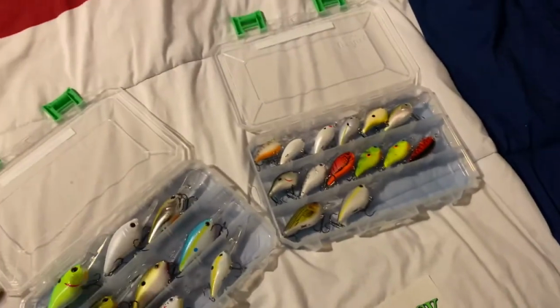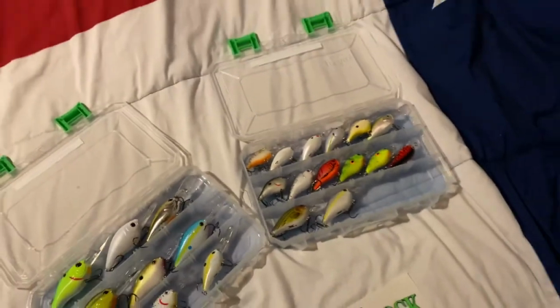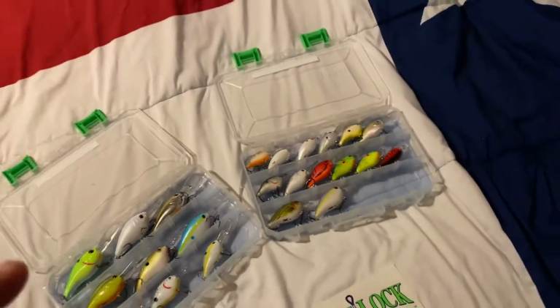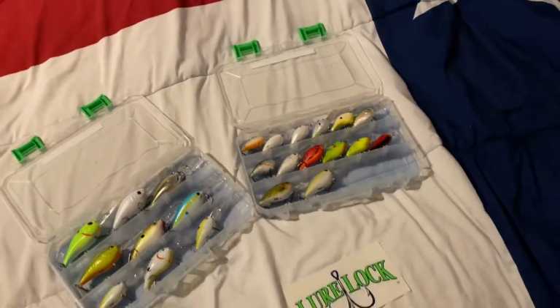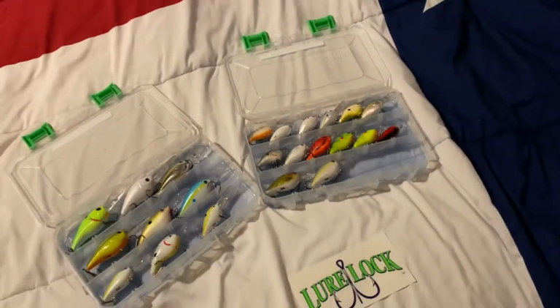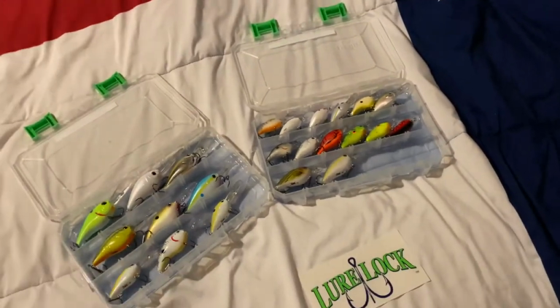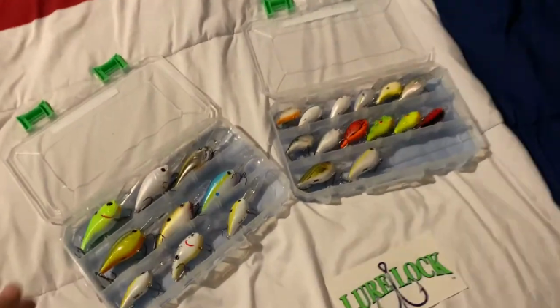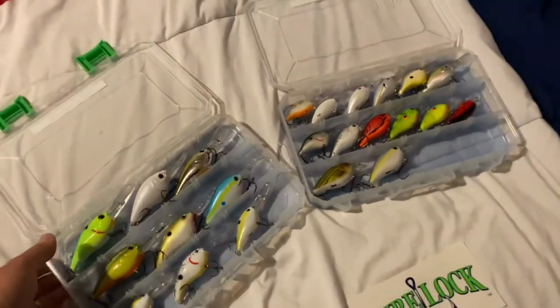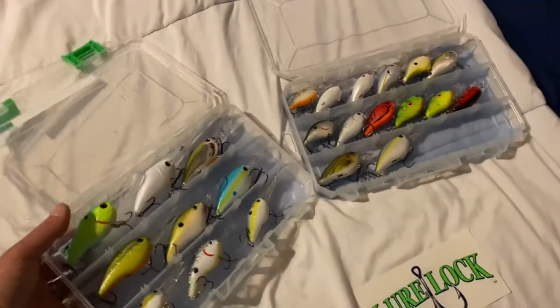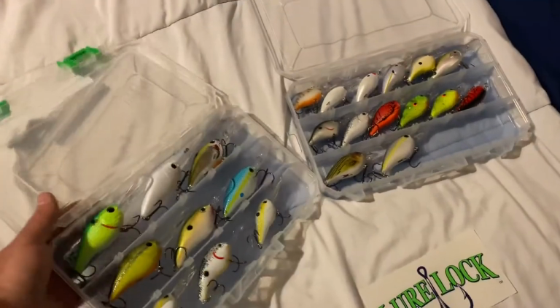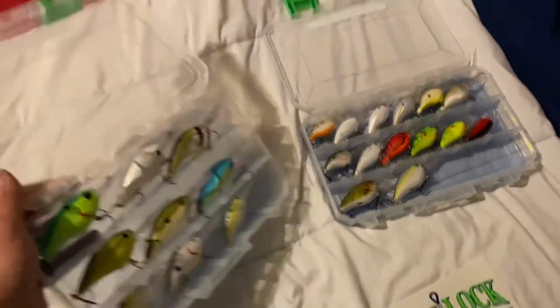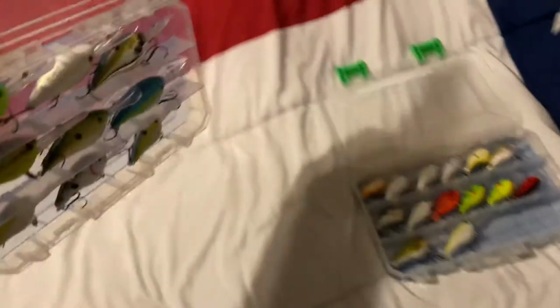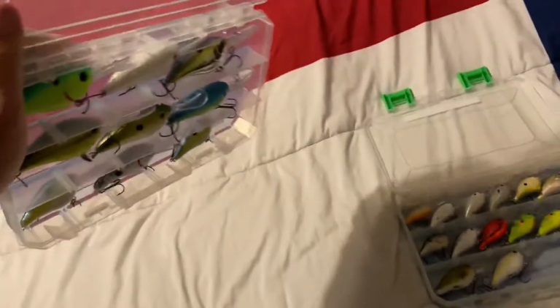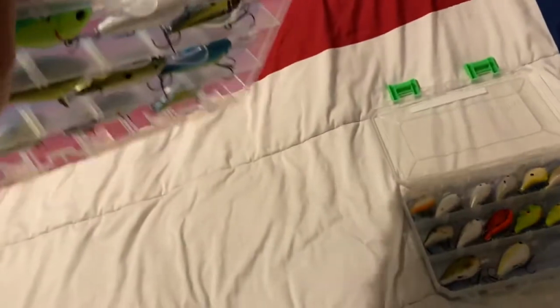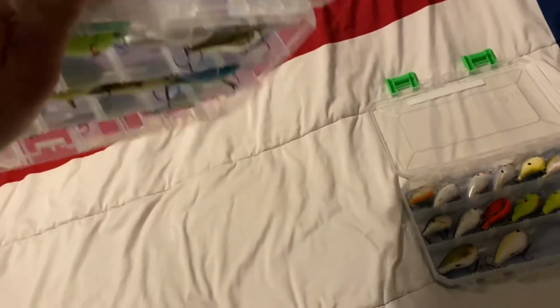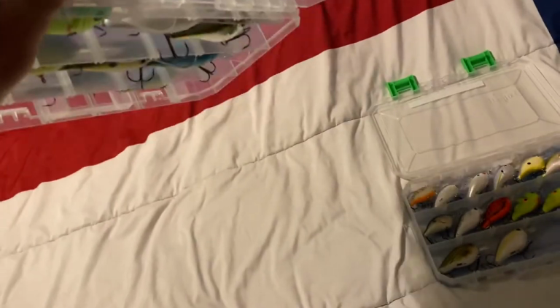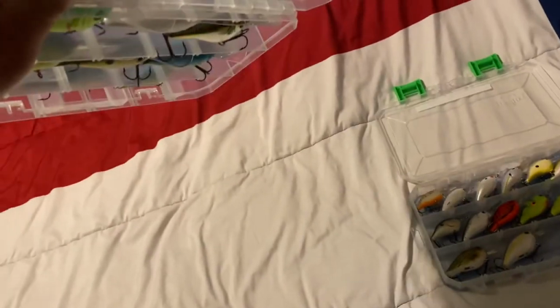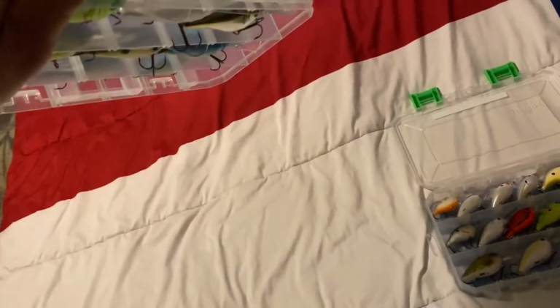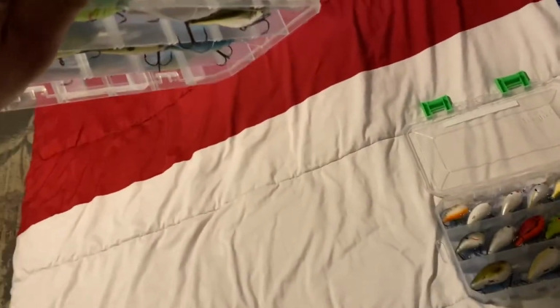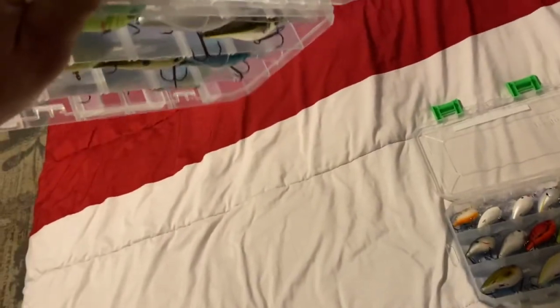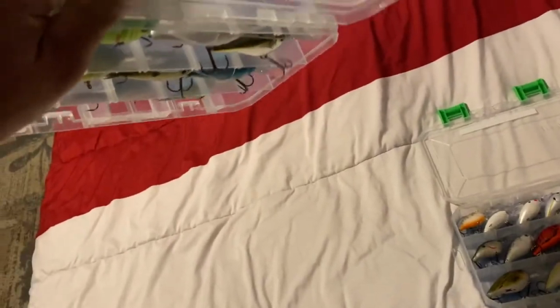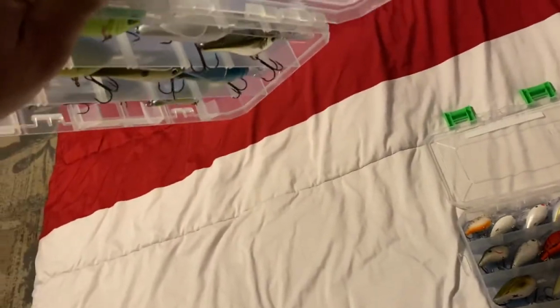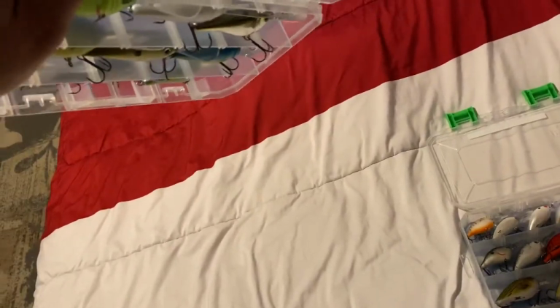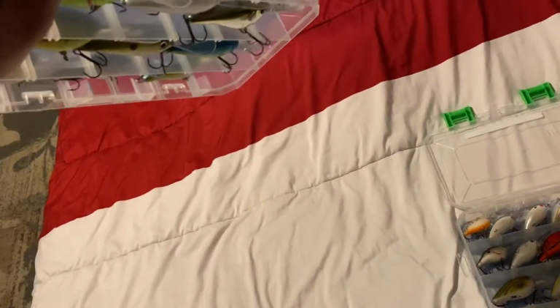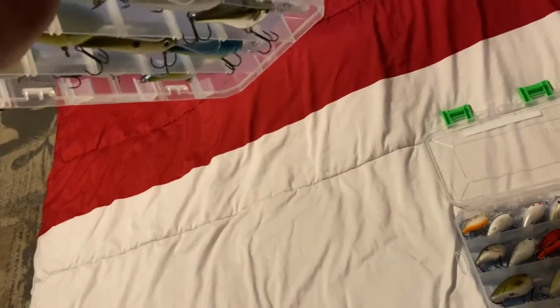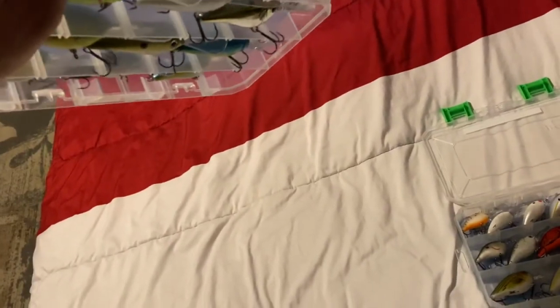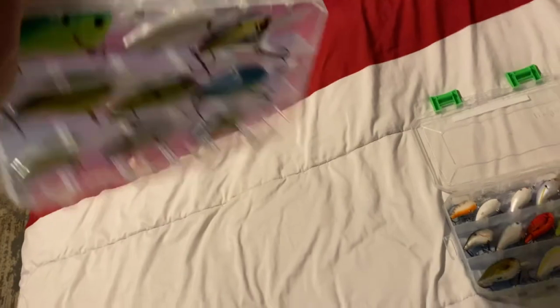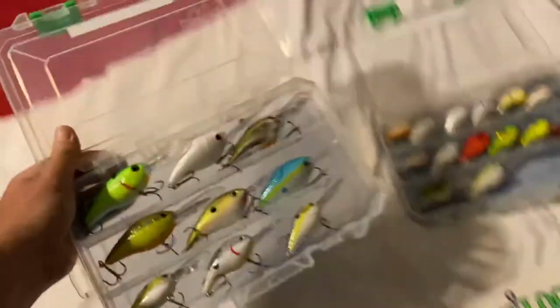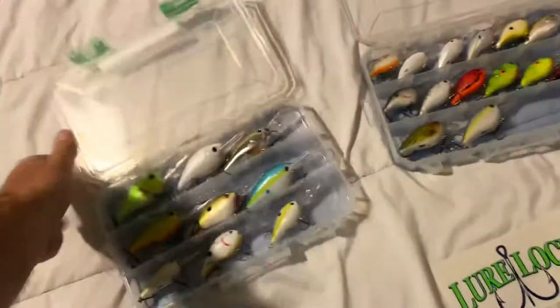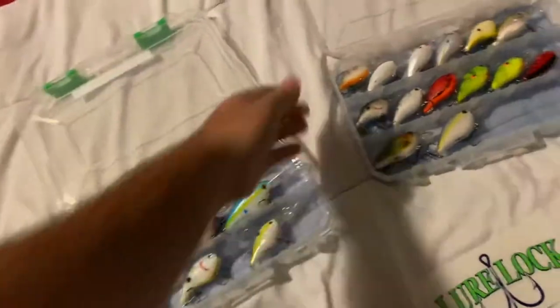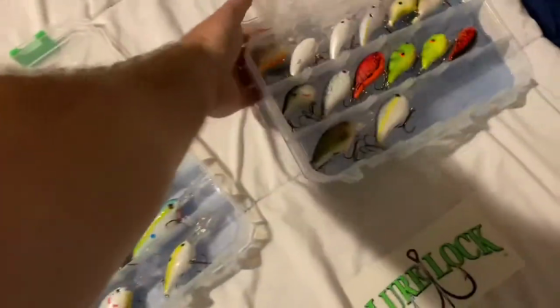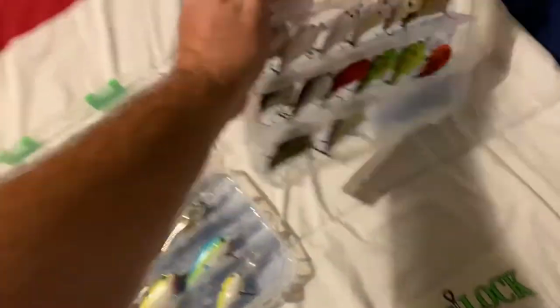I'm always tired of my crankbaits getting jumbled, tangled, mixed up in the boxes from being thrown around the boat. My normal box — I cannot do that. Look at this, I'm even shaking it and none of the crankbaits are coming out.